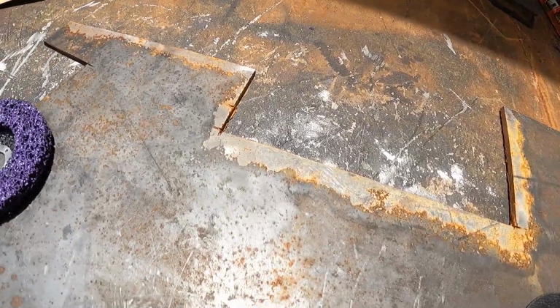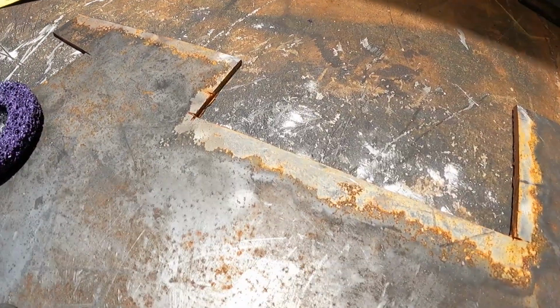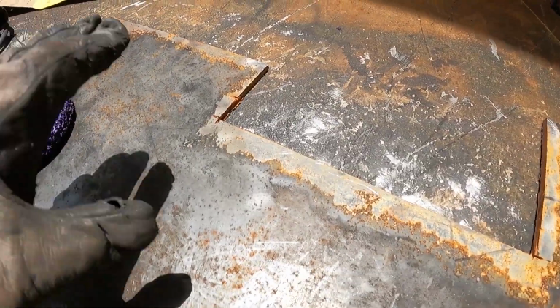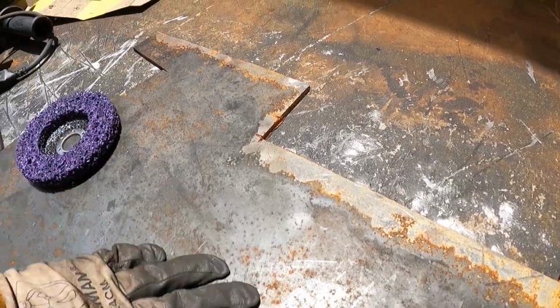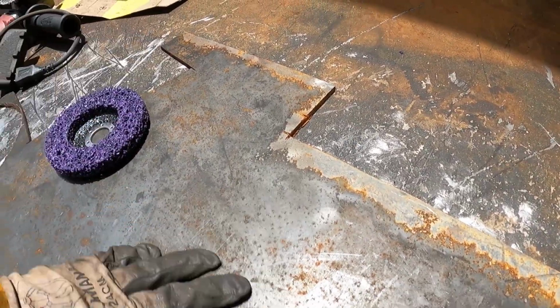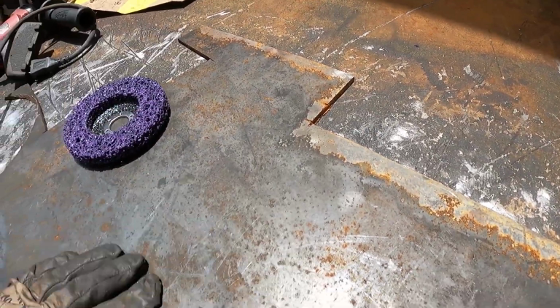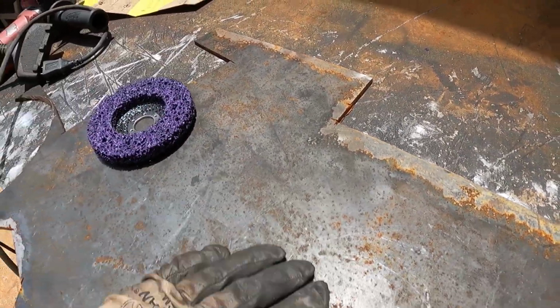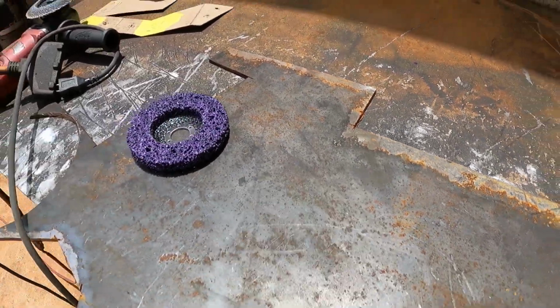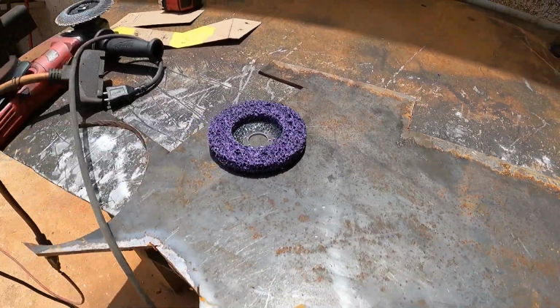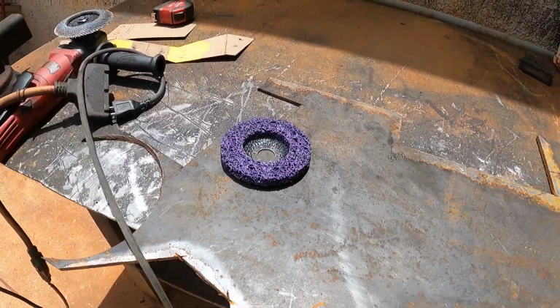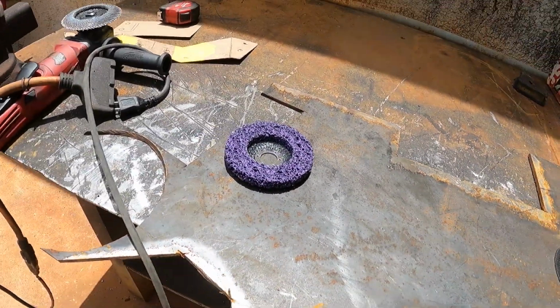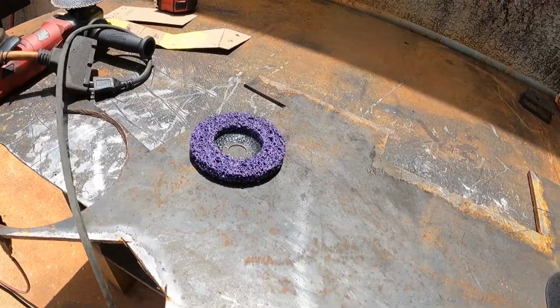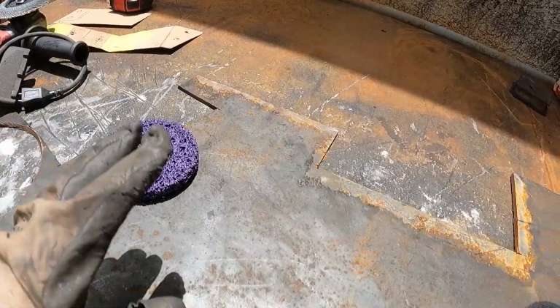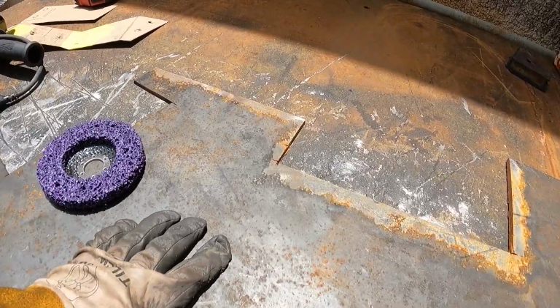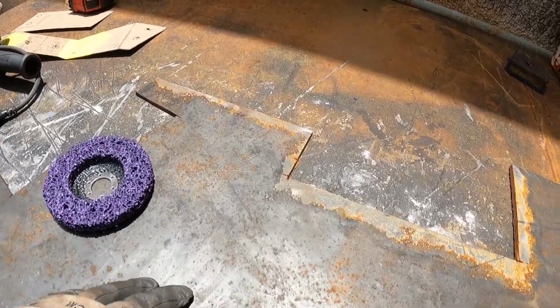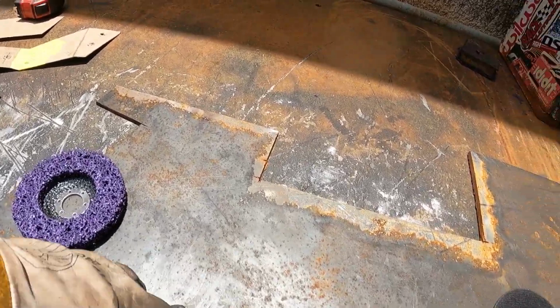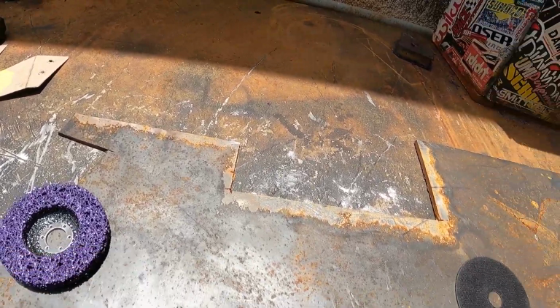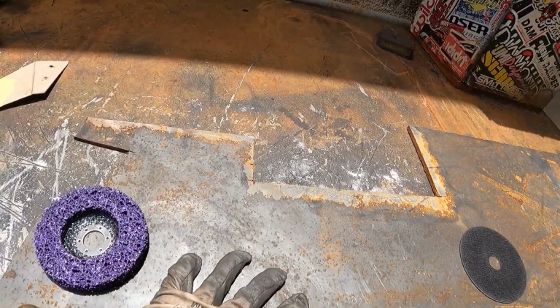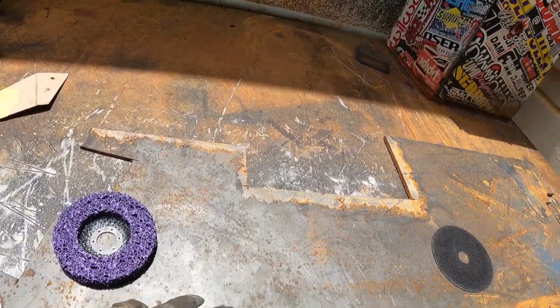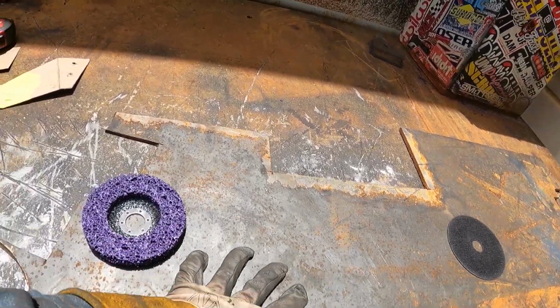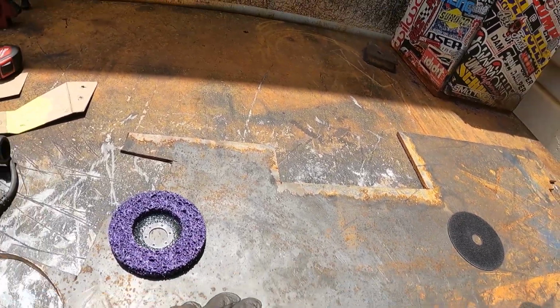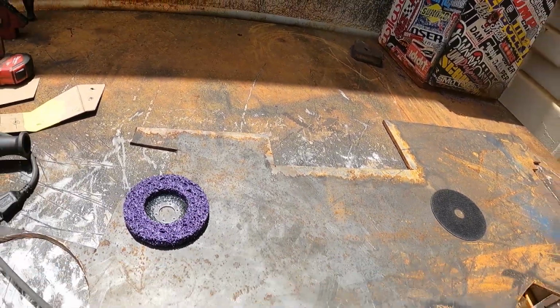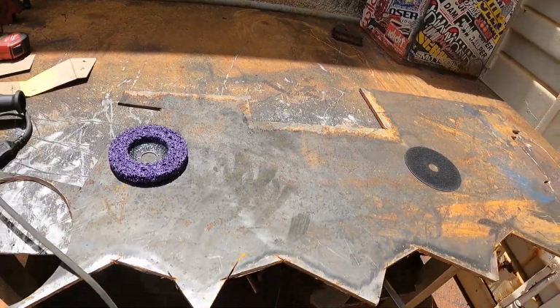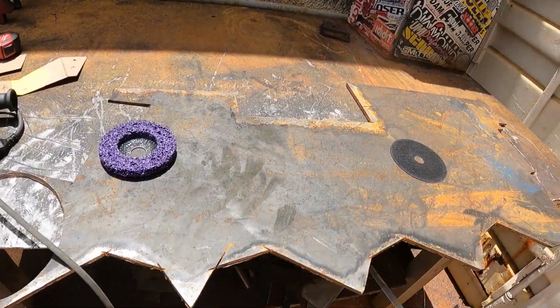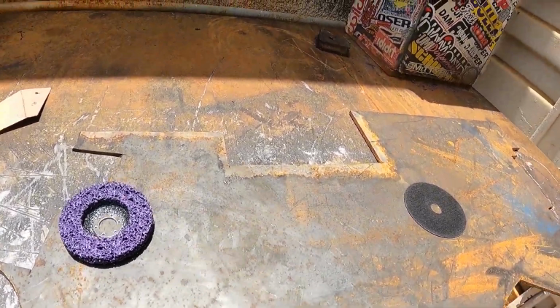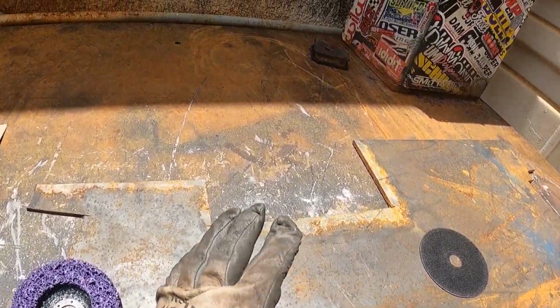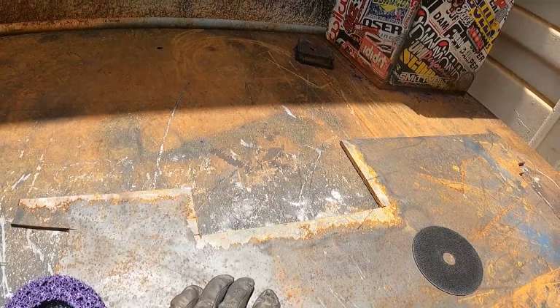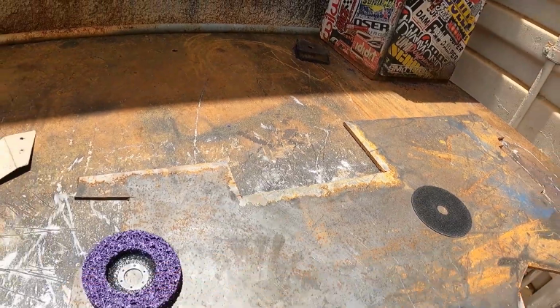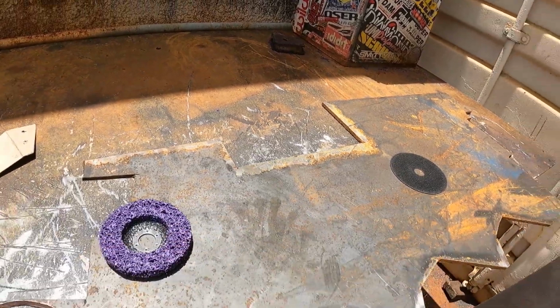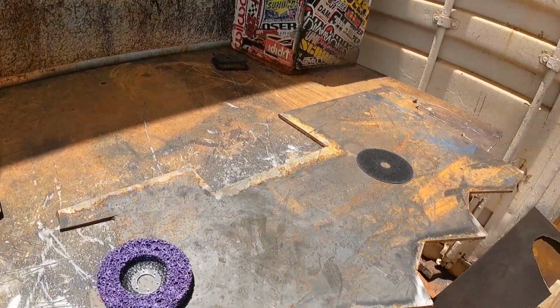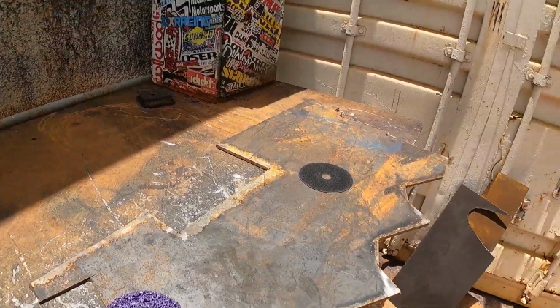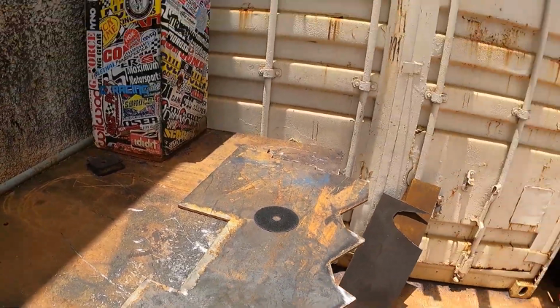When it comes out, it's got all this mill scale on it. It's hard to weld on. It's ugly. So we strip it down. I'll show you the process.